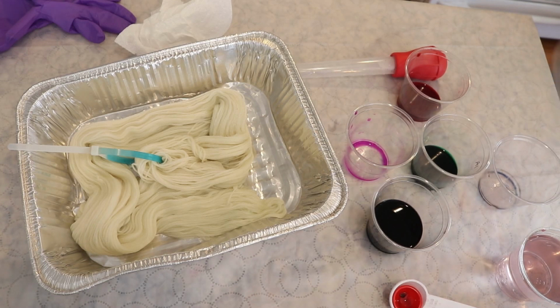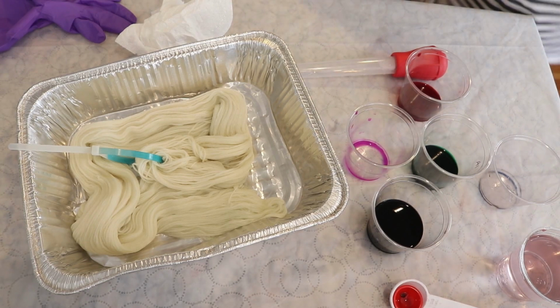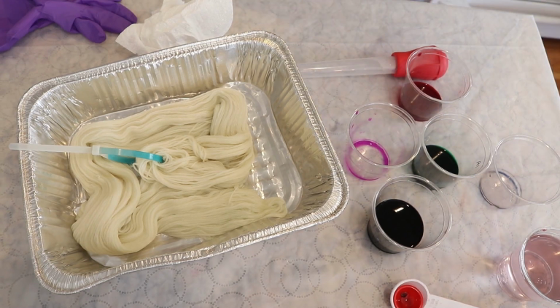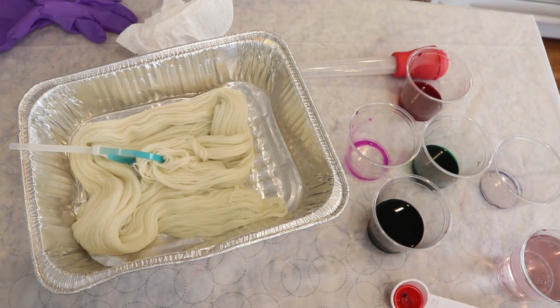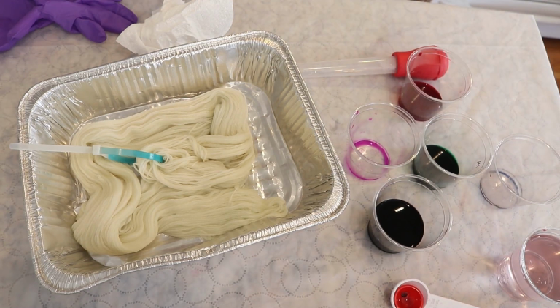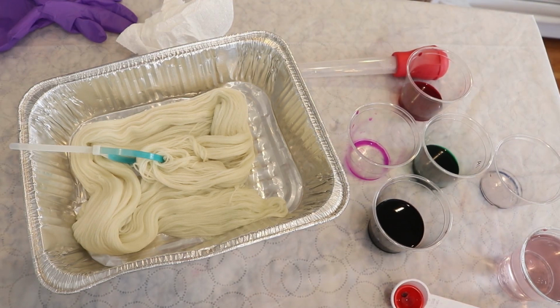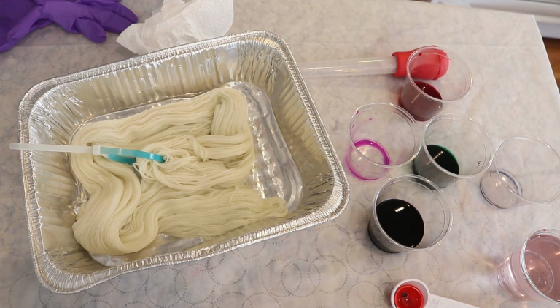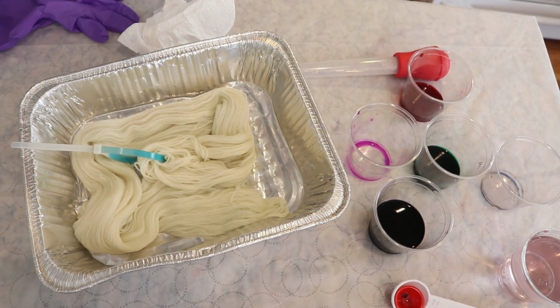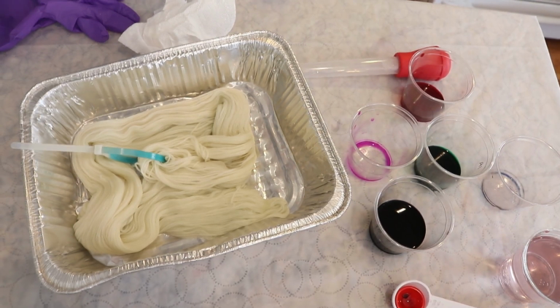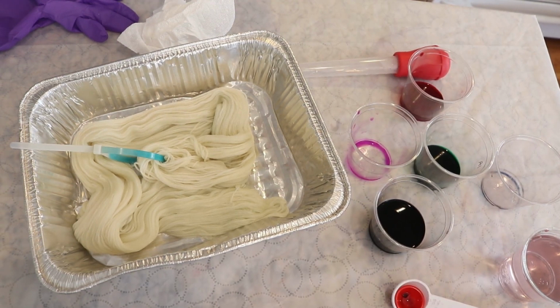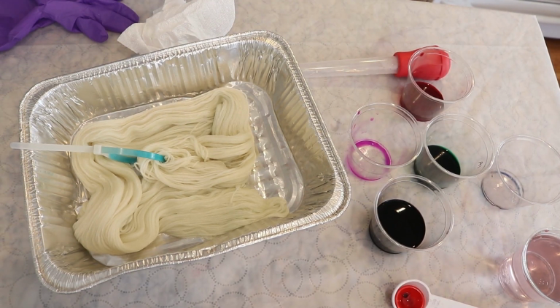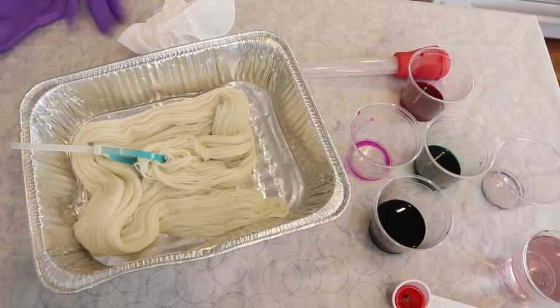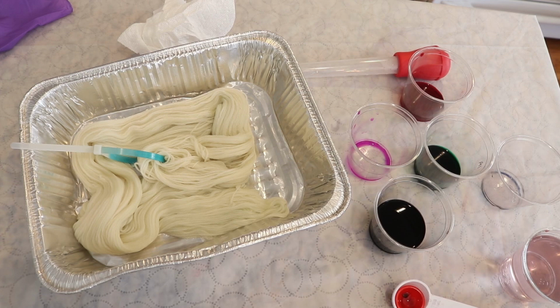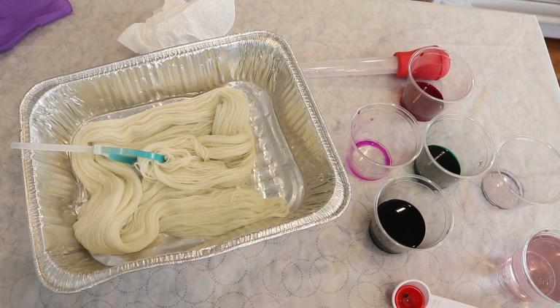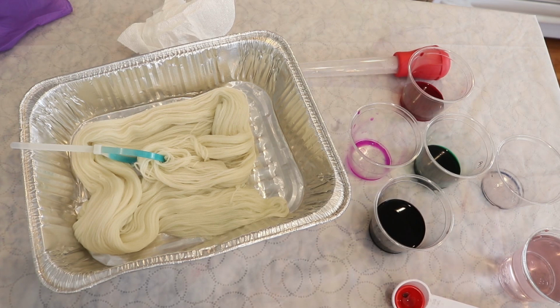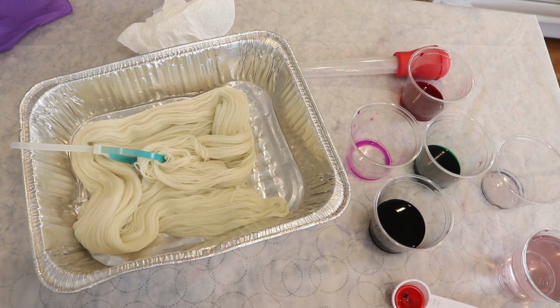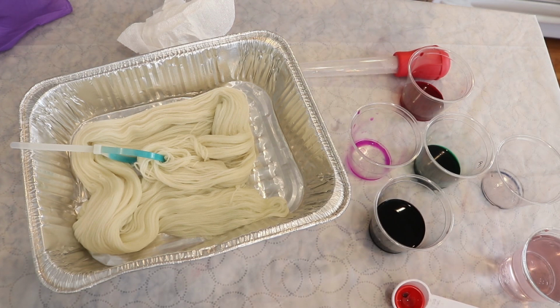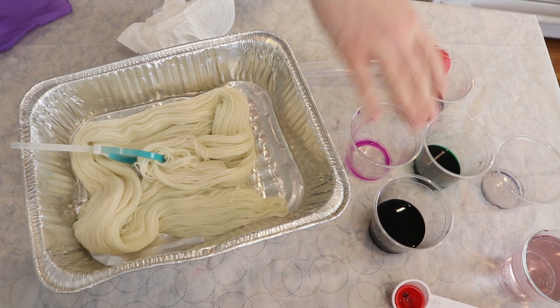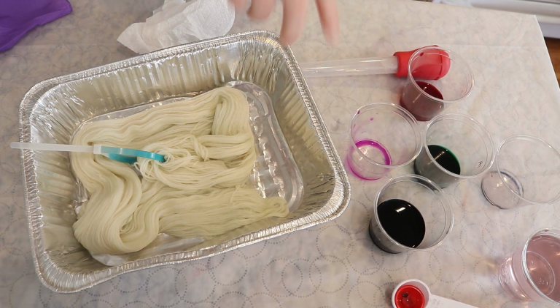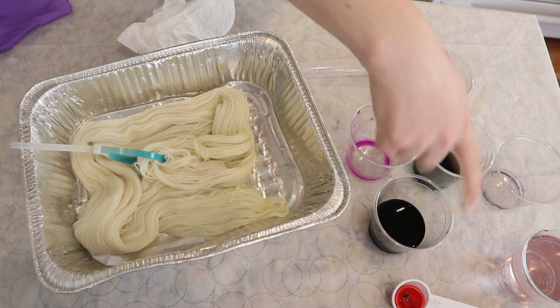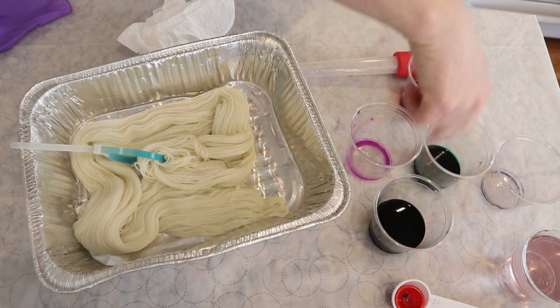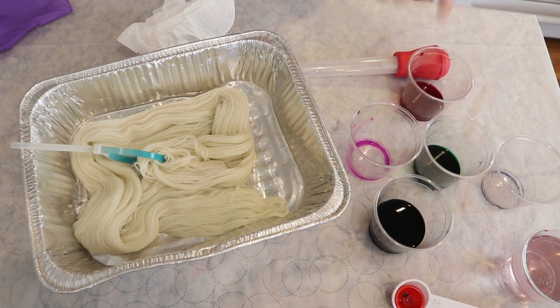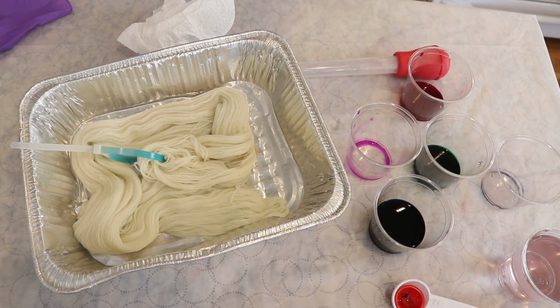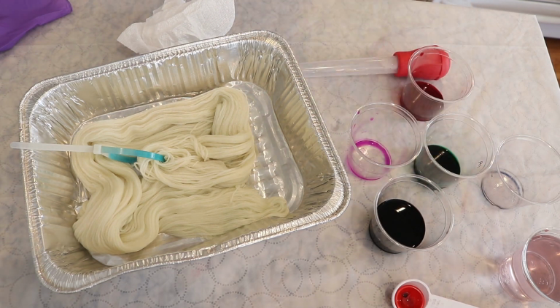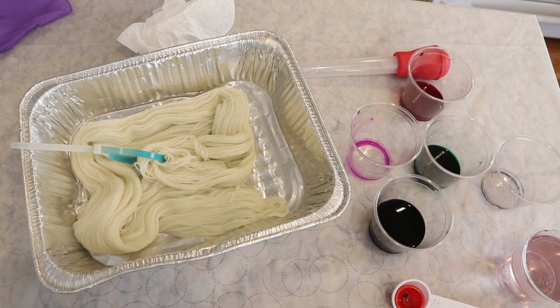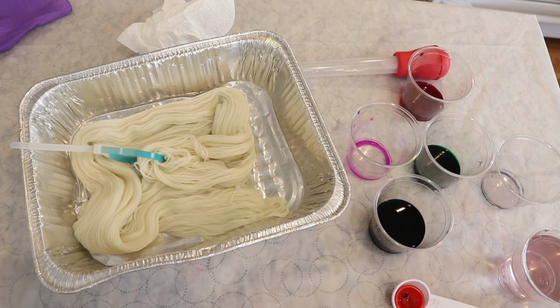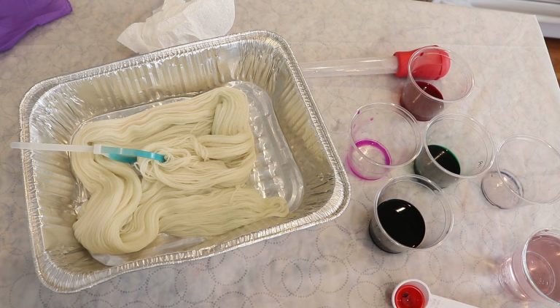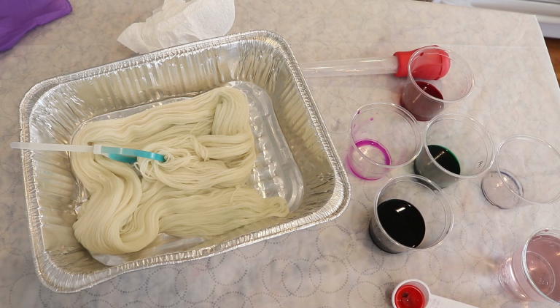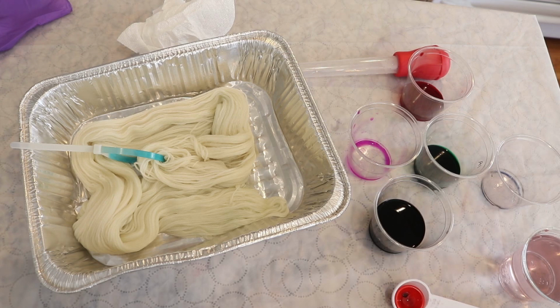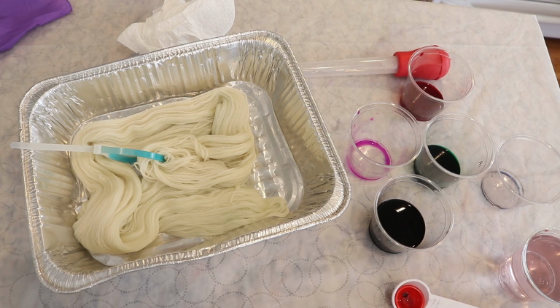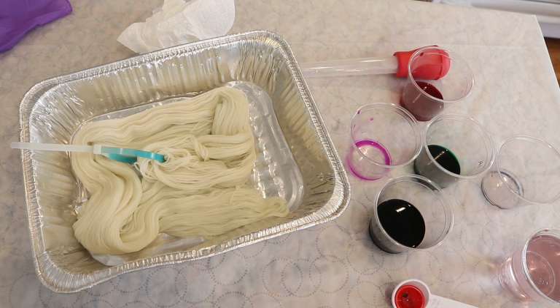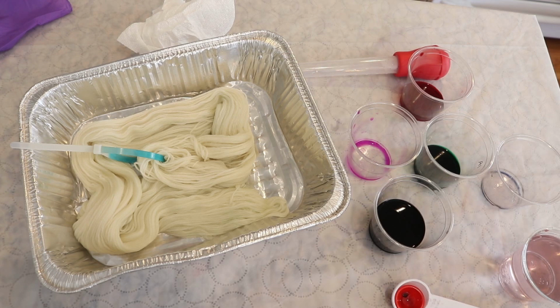Hi everyone, I am Rebecca from ChemKnits and it is time to leave no dye behind. Right here I've got some leftover black, green, red, and some hints of pink and we are going to dye some yarn.